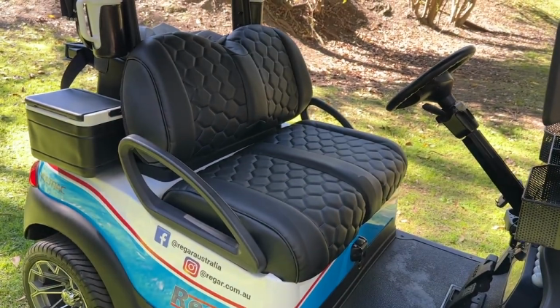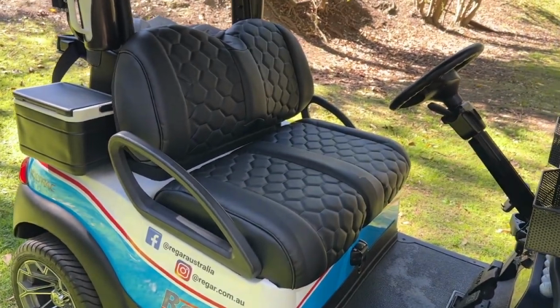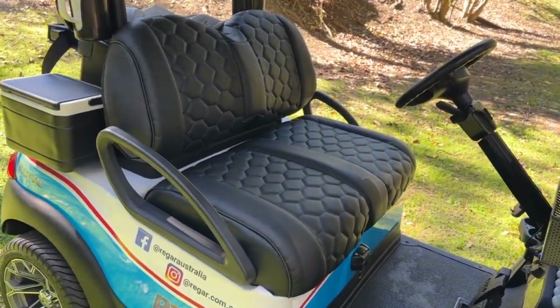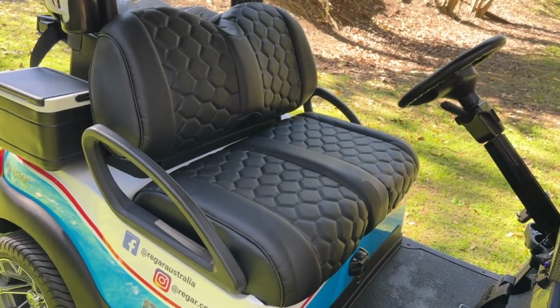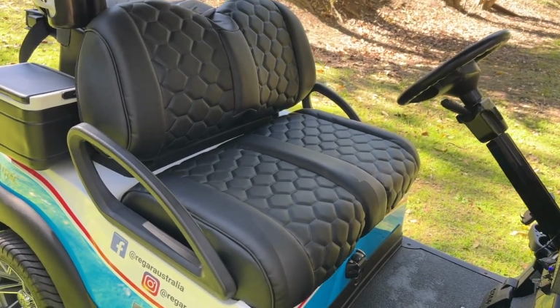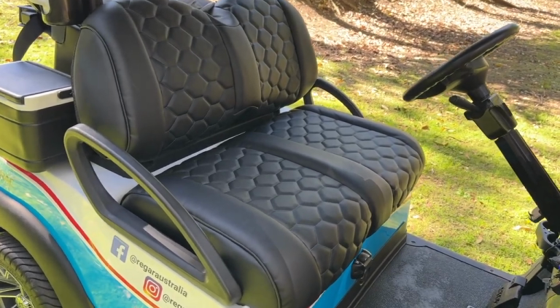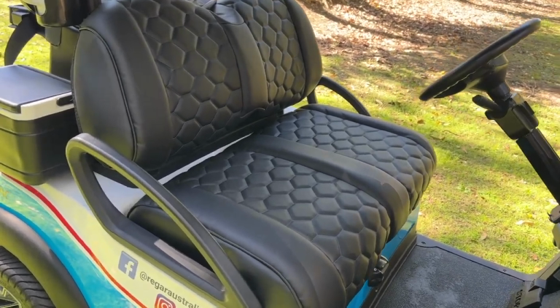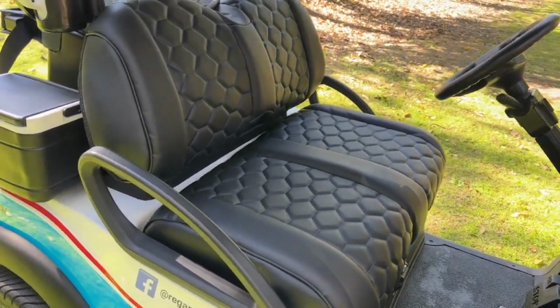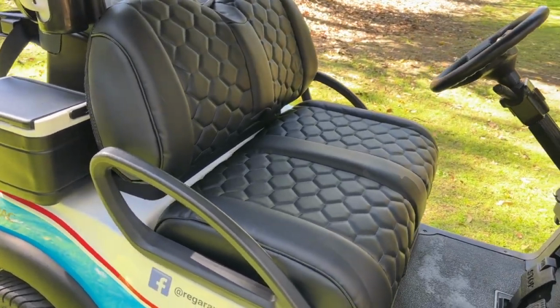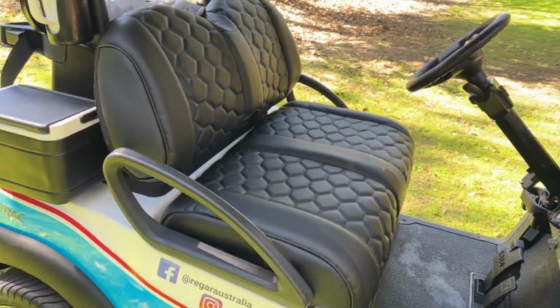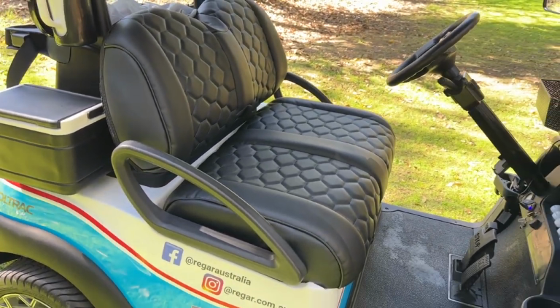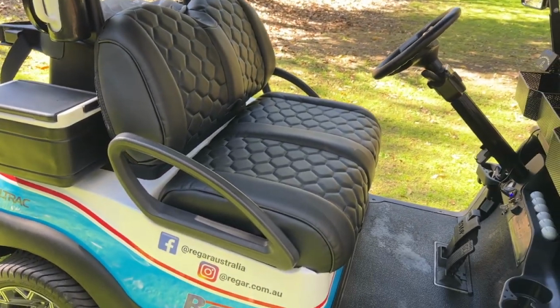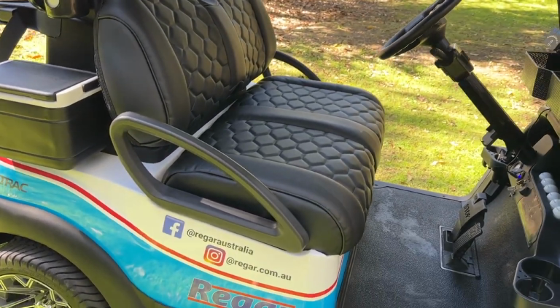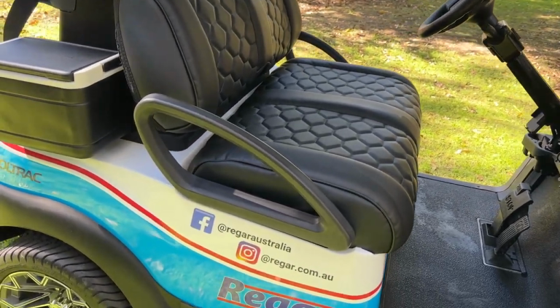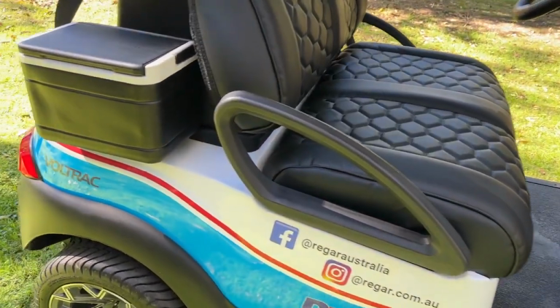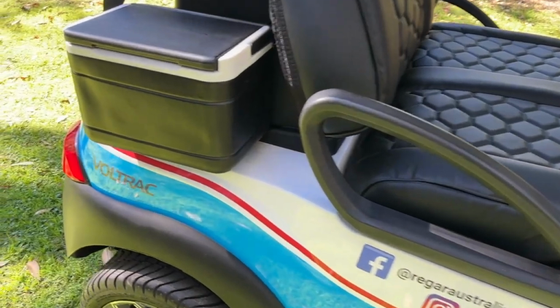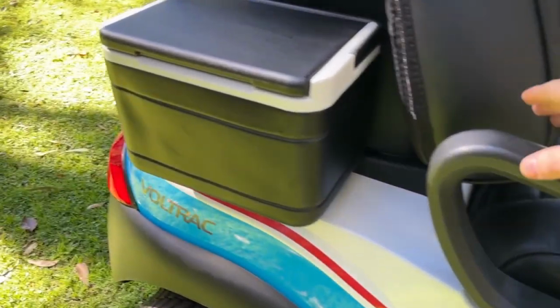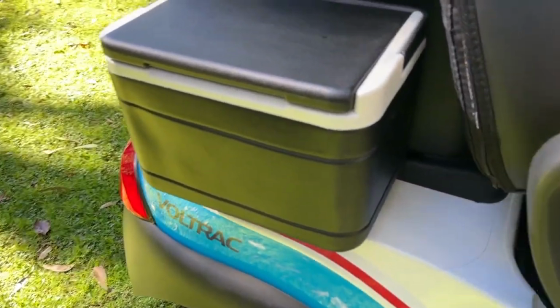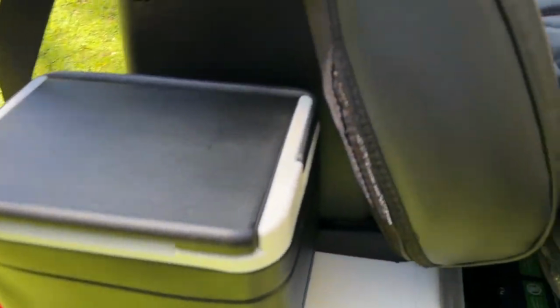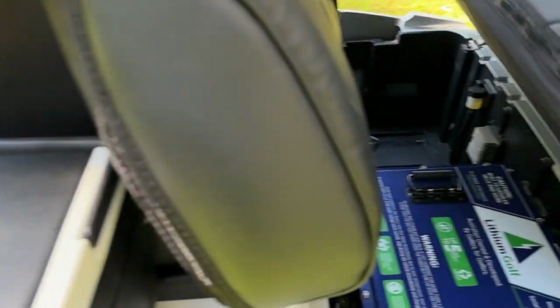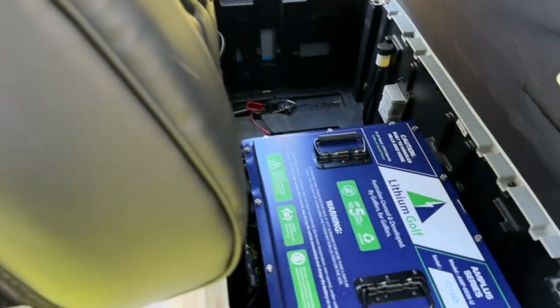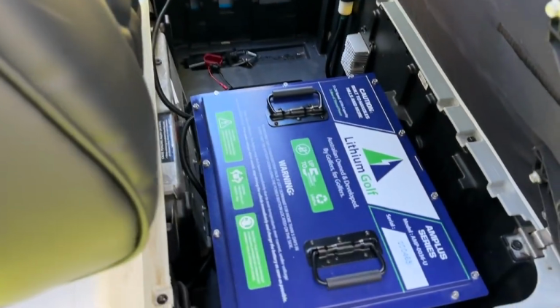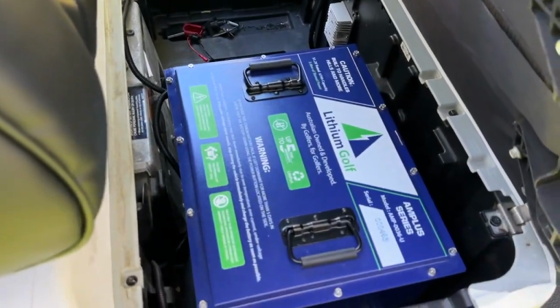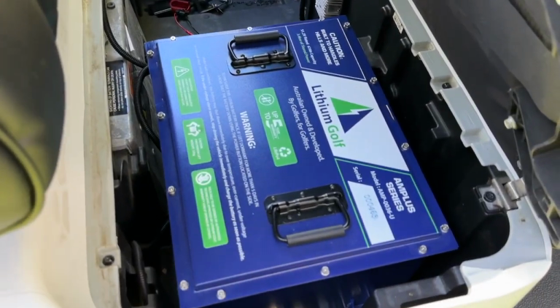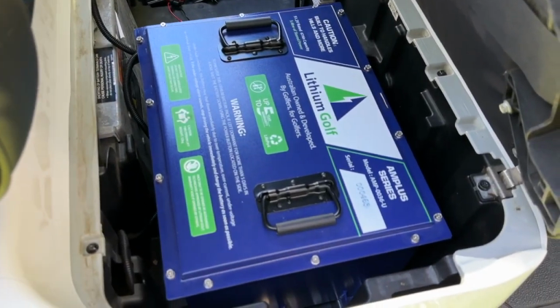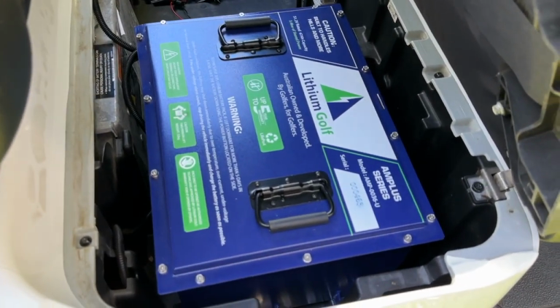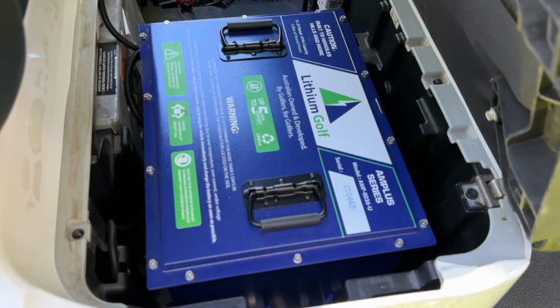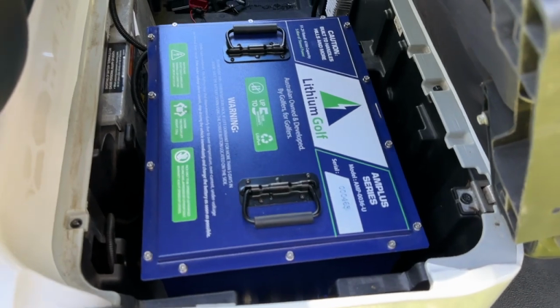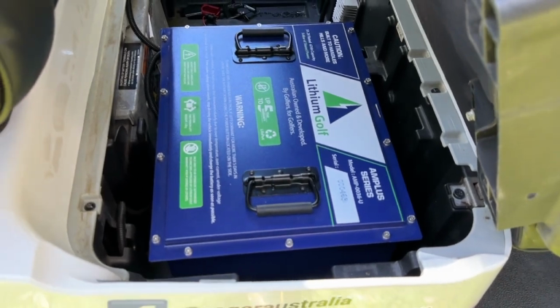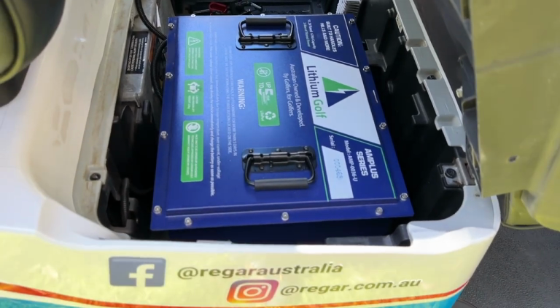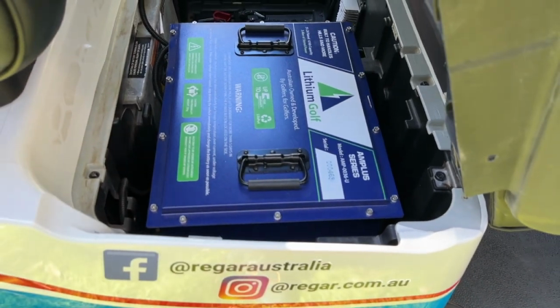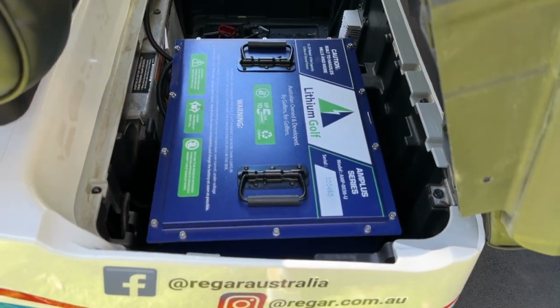This premium seat upgrade fits right over the standard kit seats. We also have a 67 amp hour lithium battery kit.